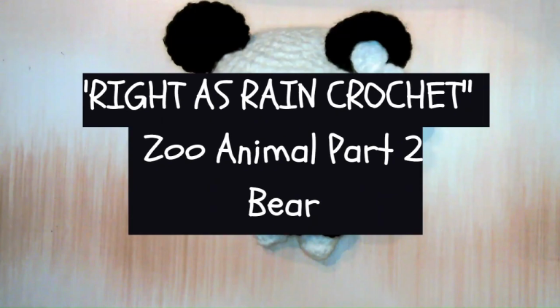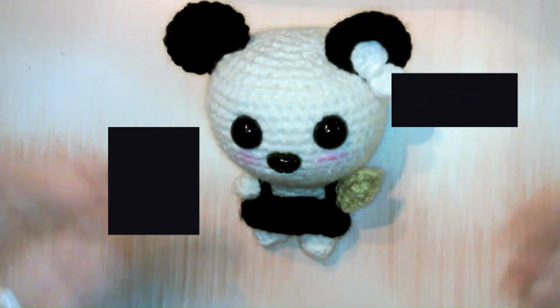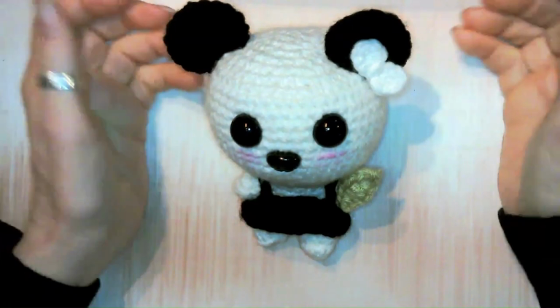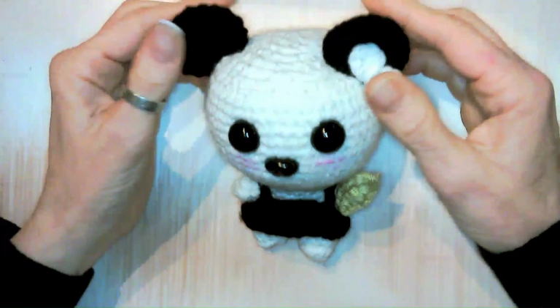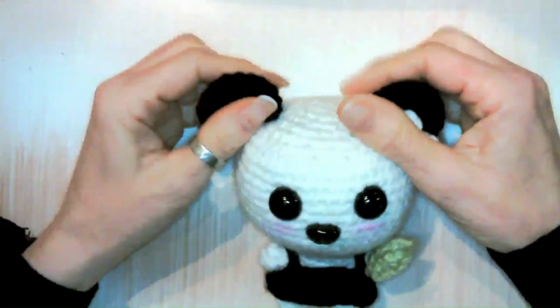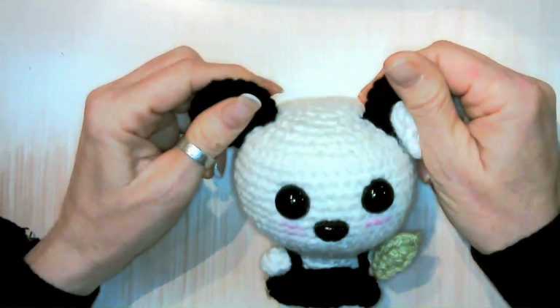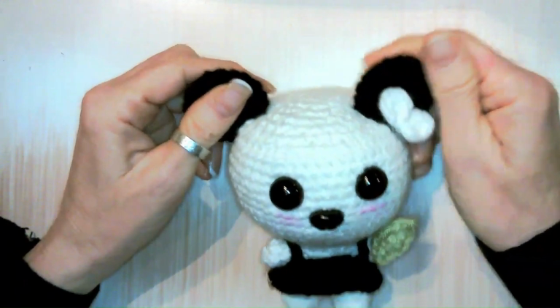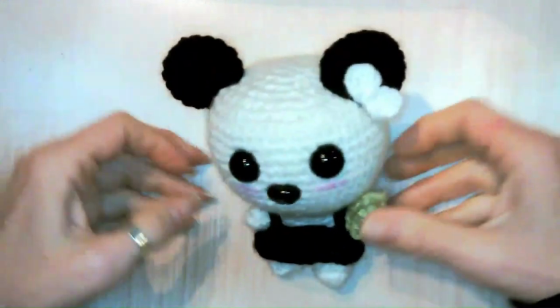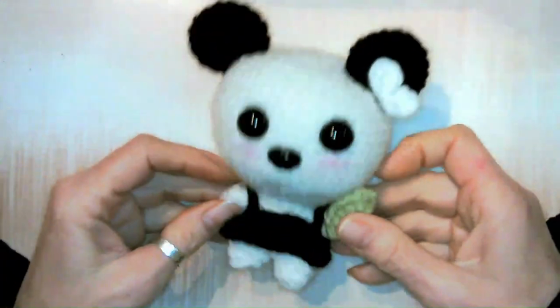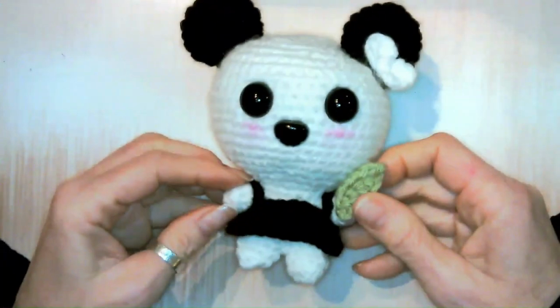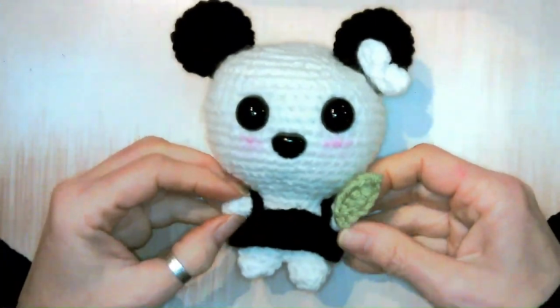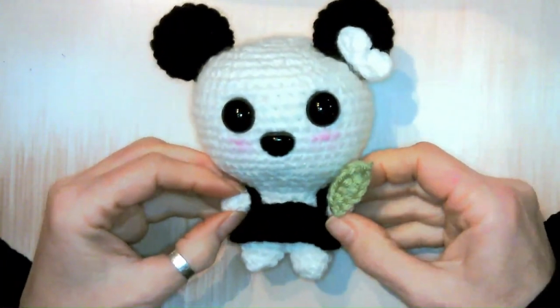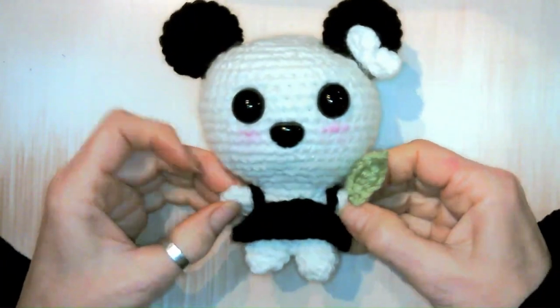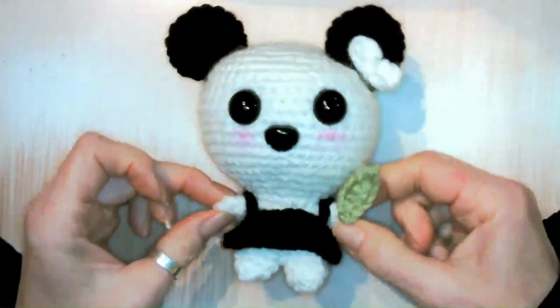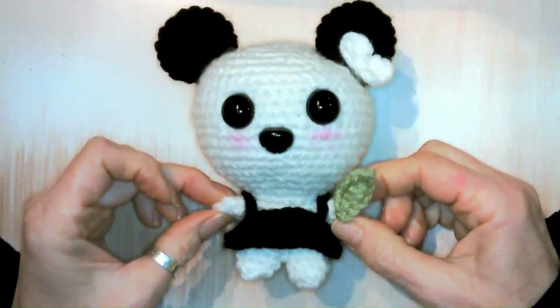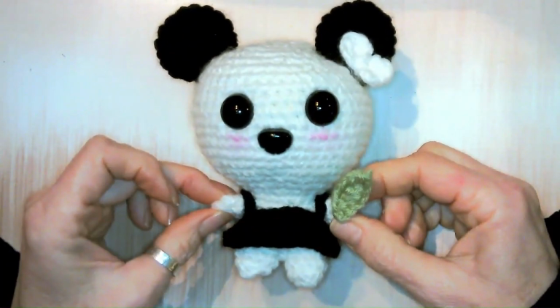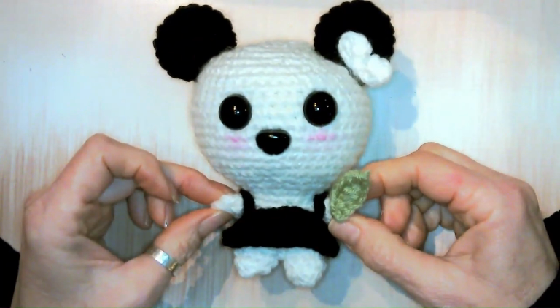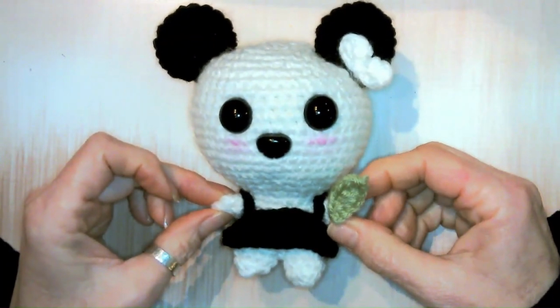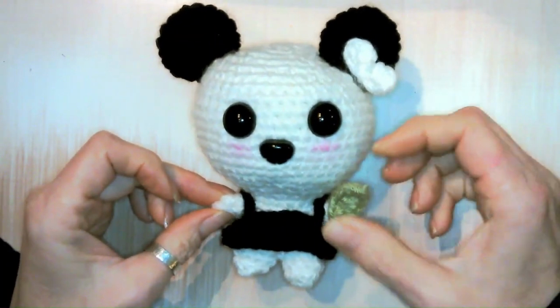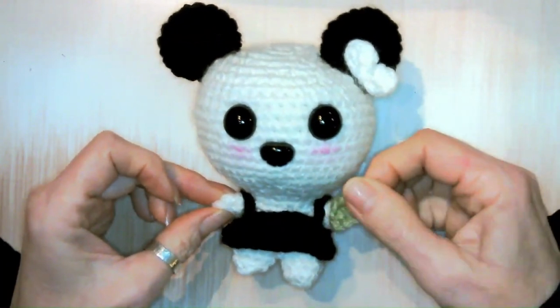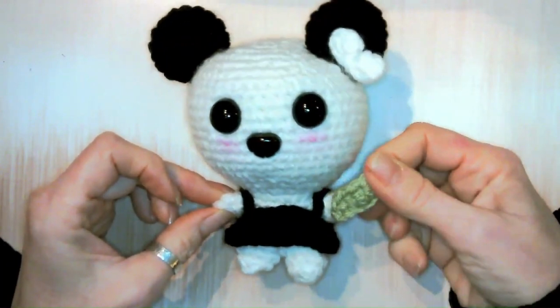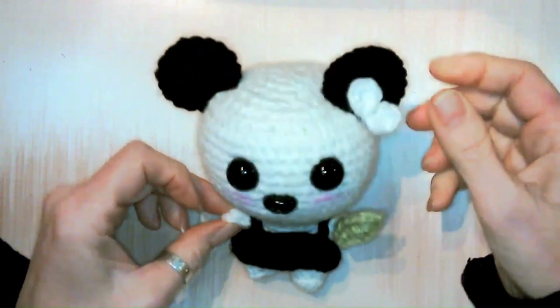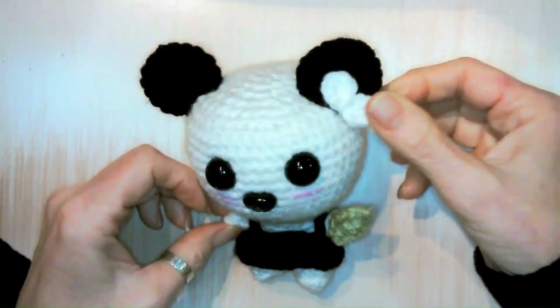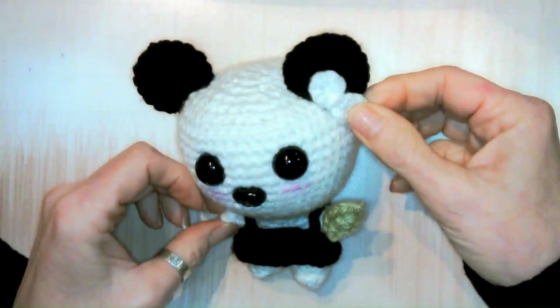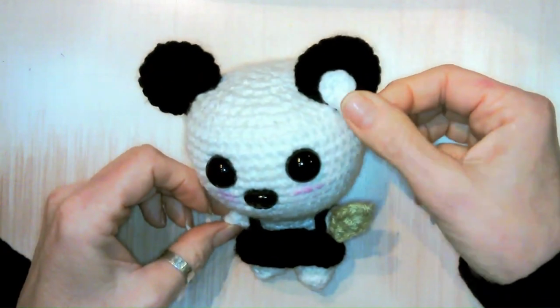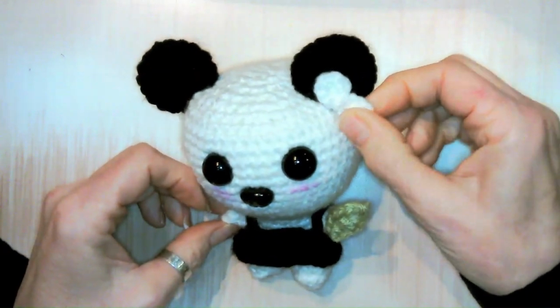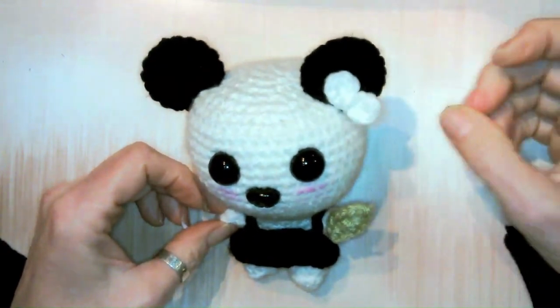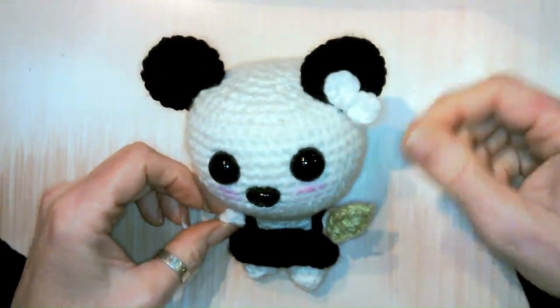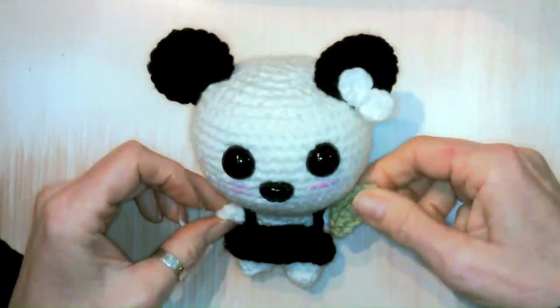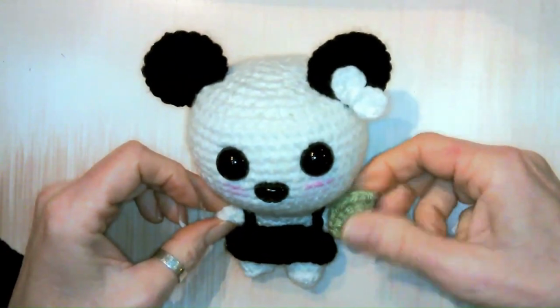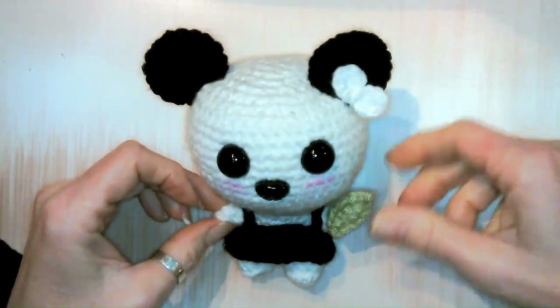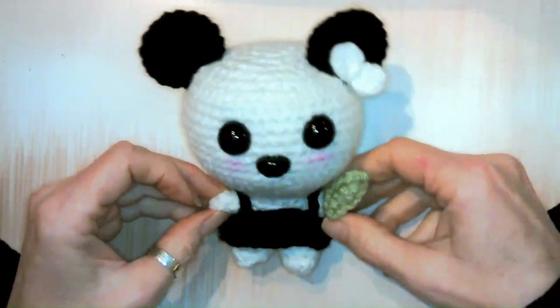Hello! Welcome to Right as Rain Crochet. Today we're doing this little panda bear that has a little bow and a leaf.